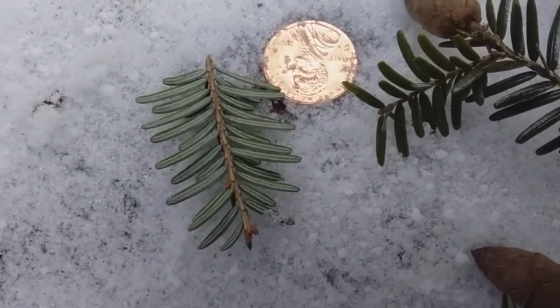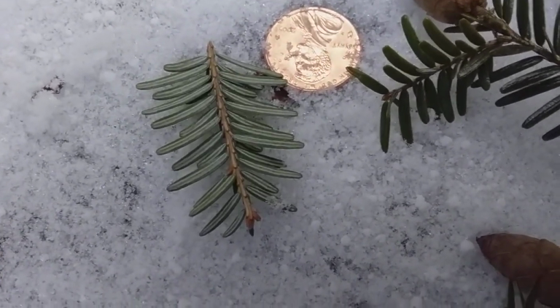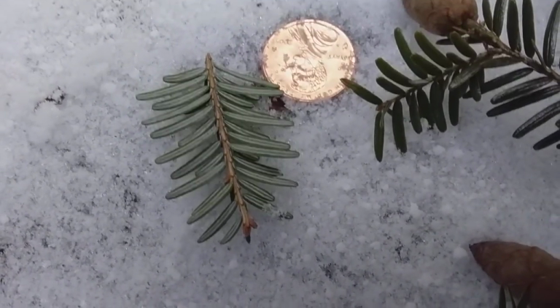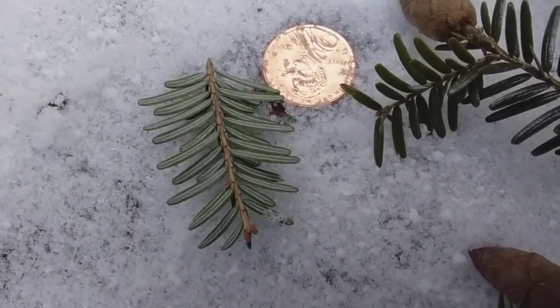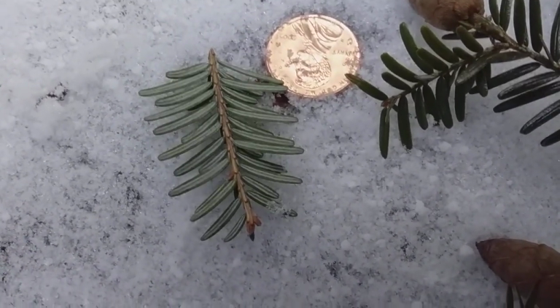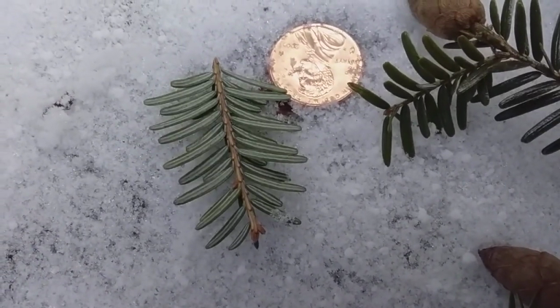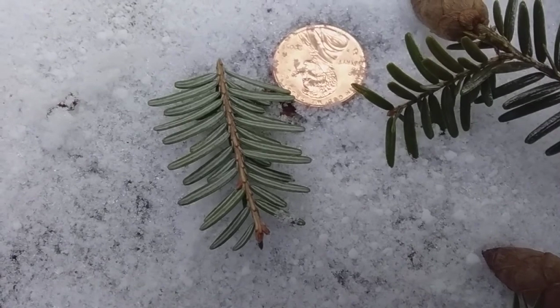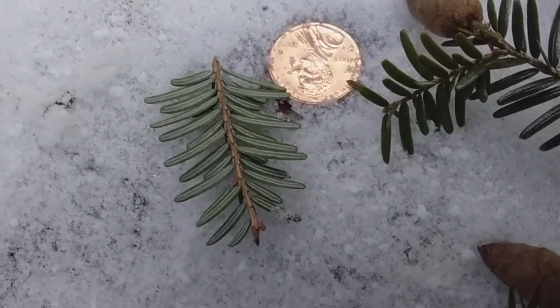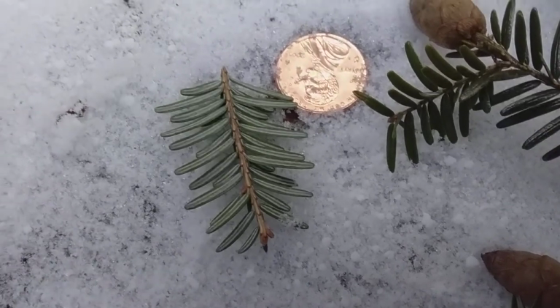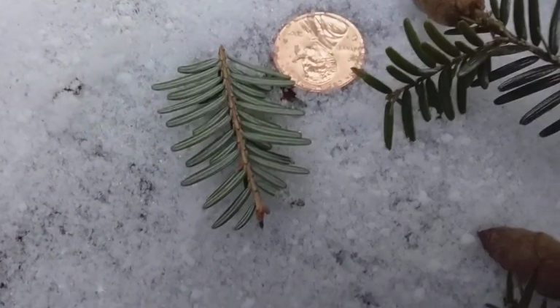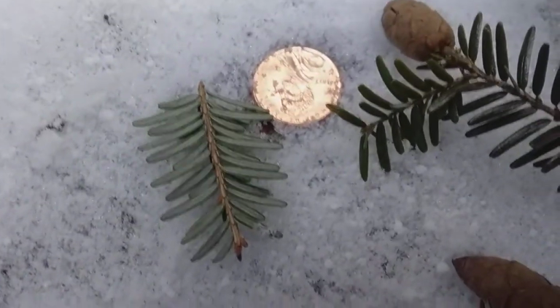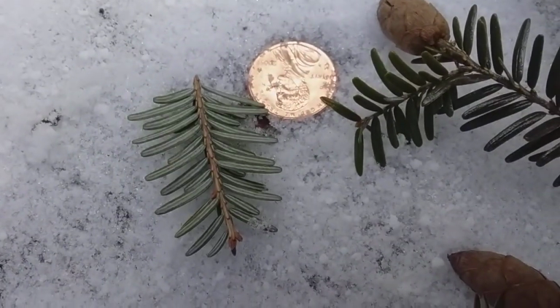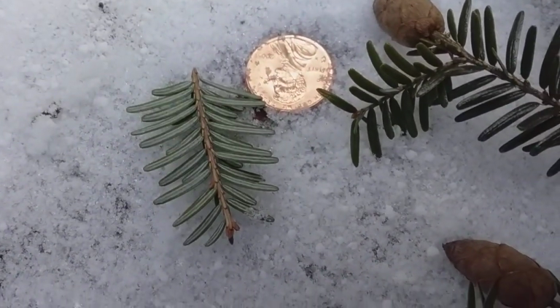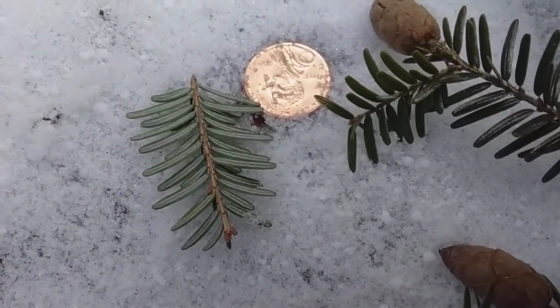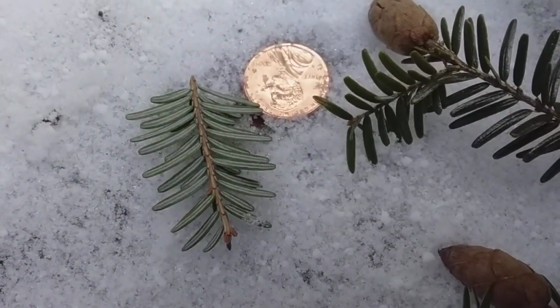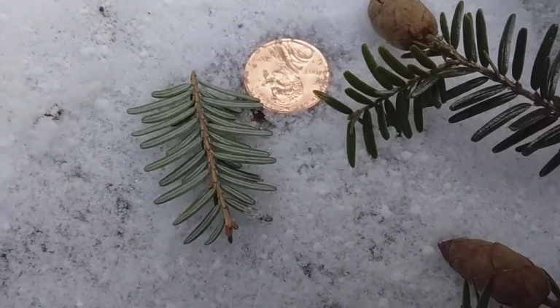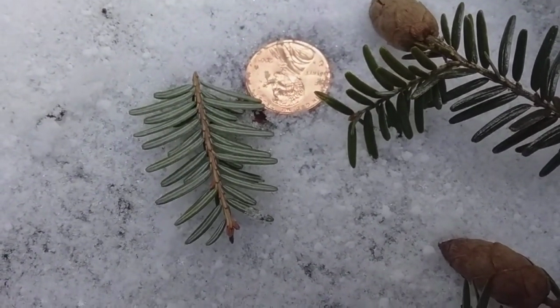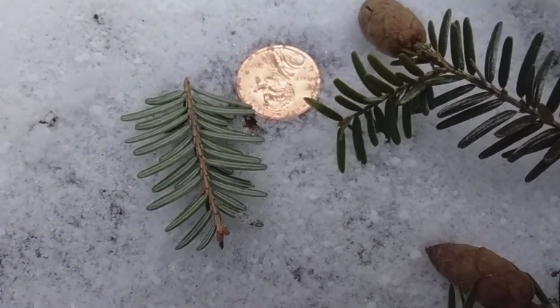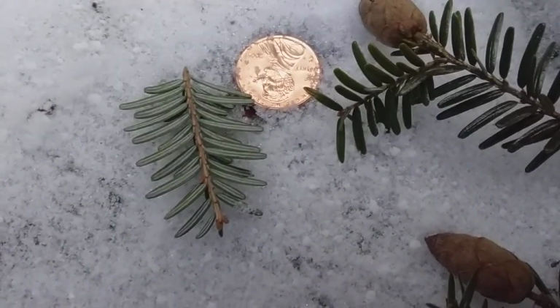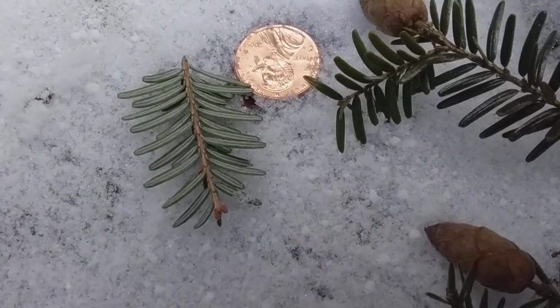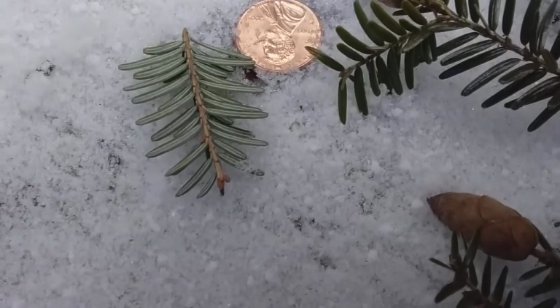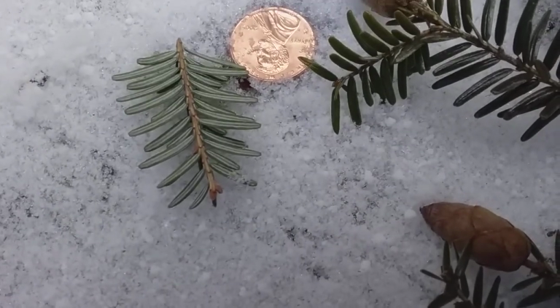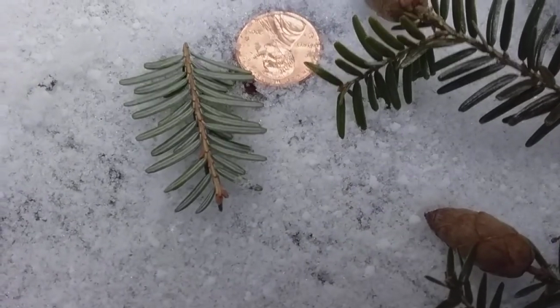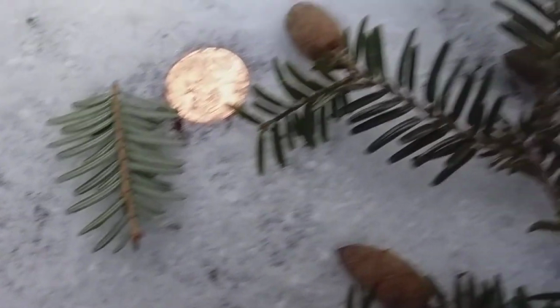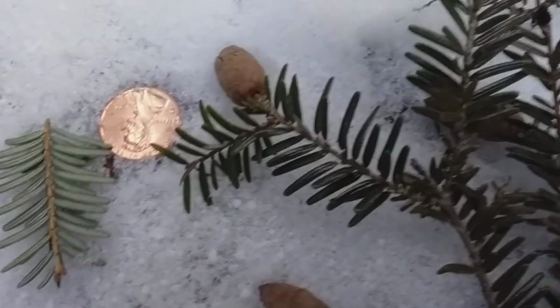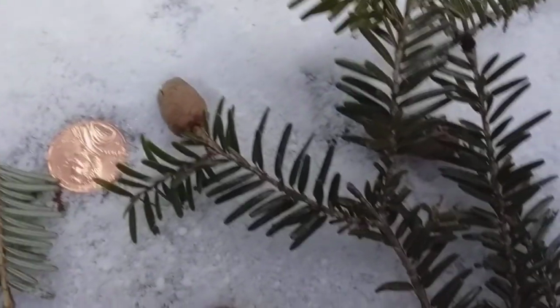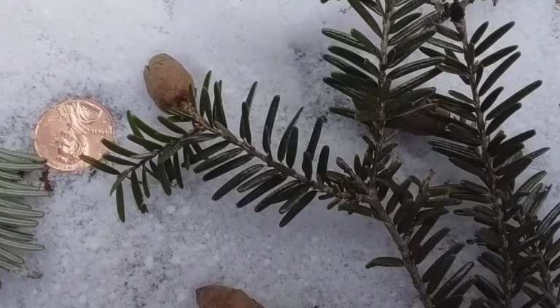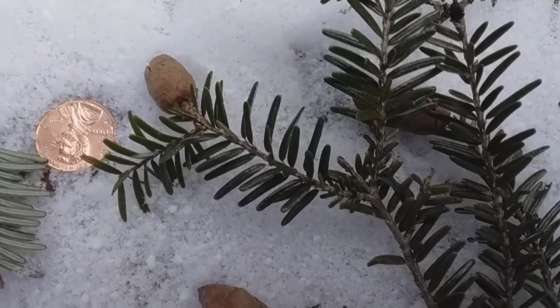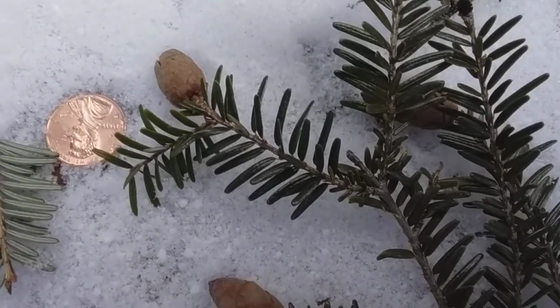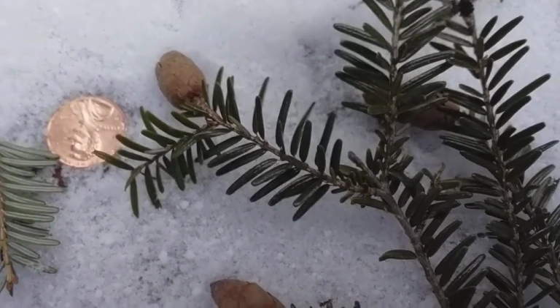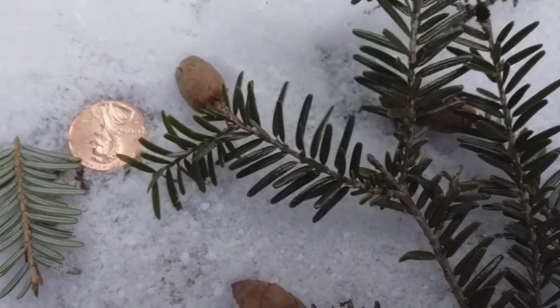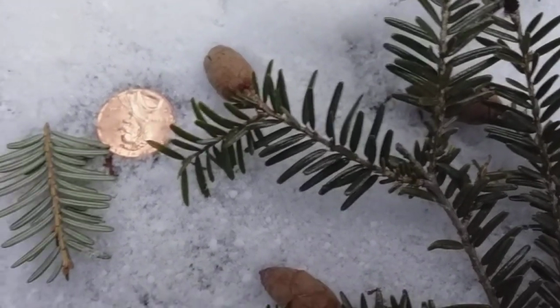Those two white lines help you determine this is a hemlock. Some of the balsam trees have that as well, but their needles are longer and arranged differently than the hemlock. That's the only species you would probably confuse this with.